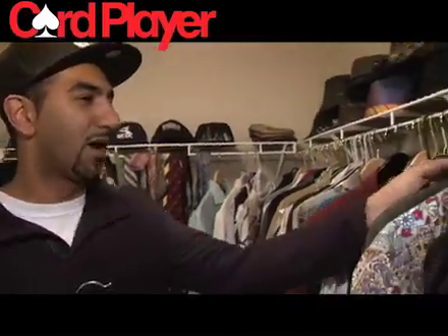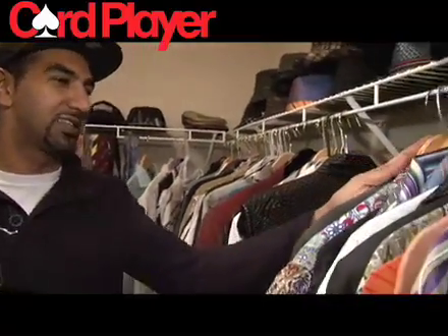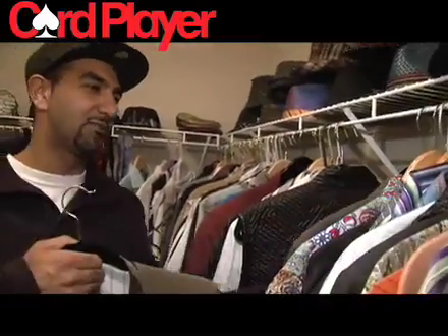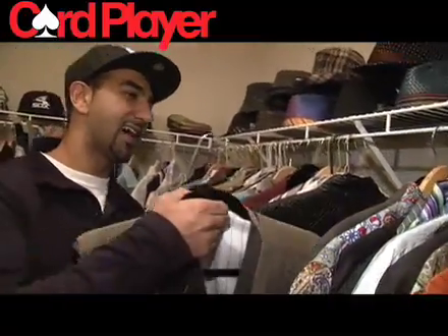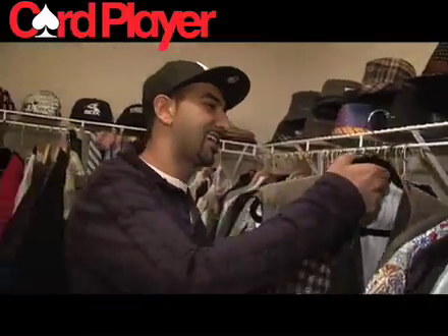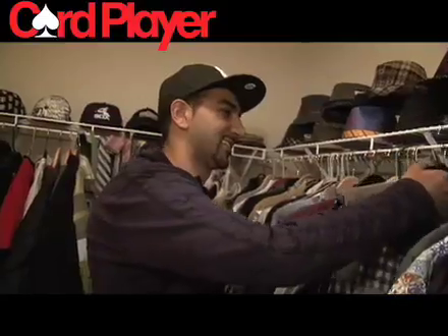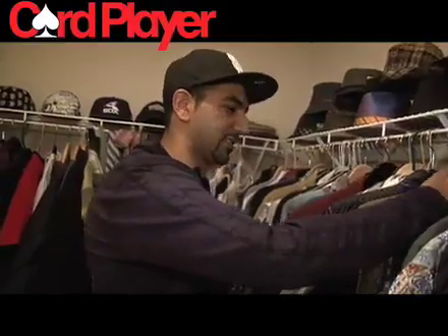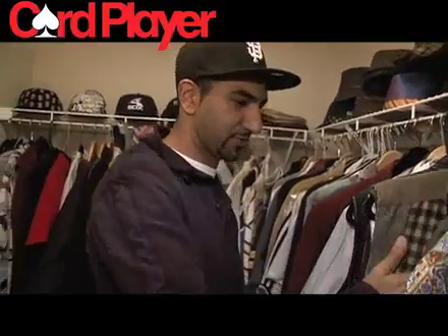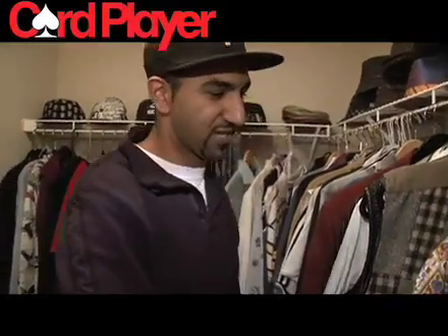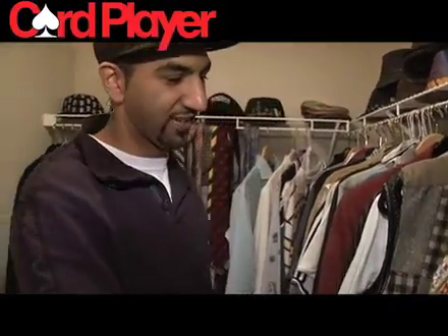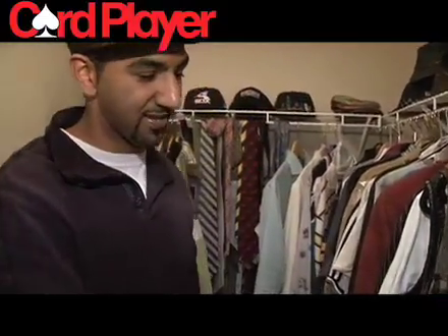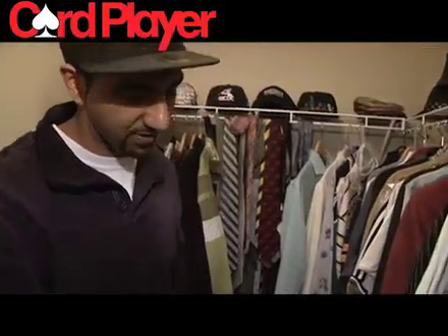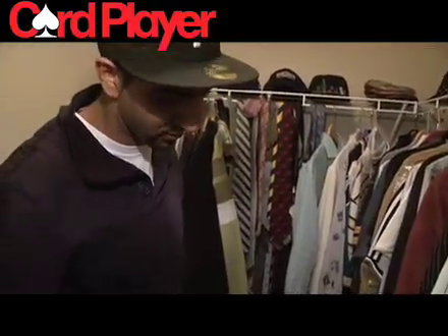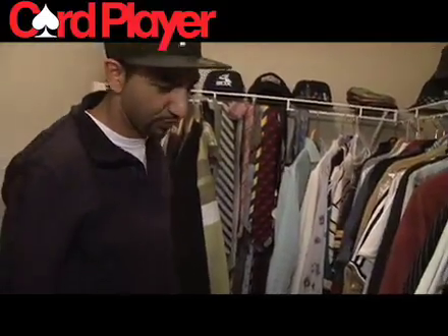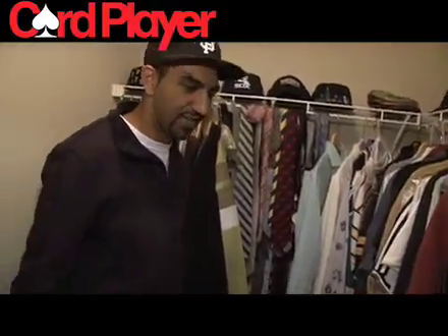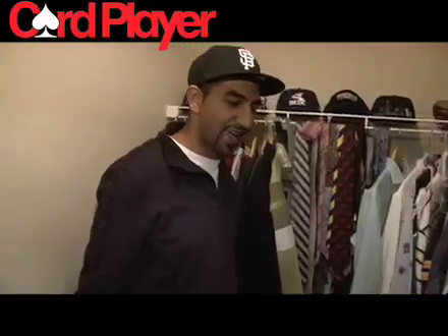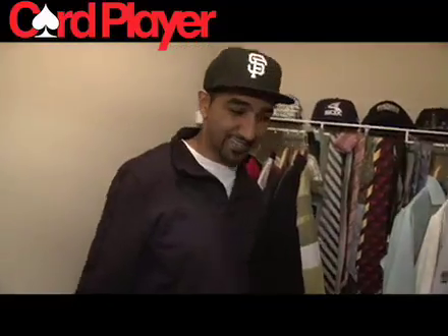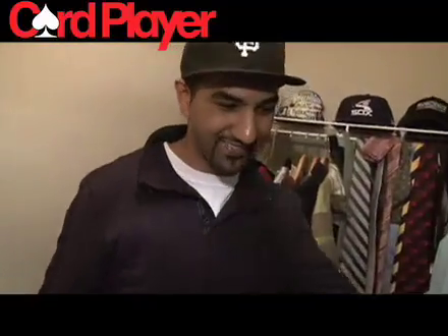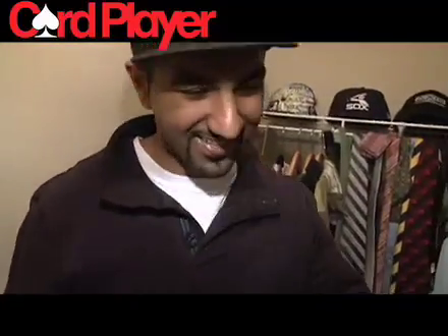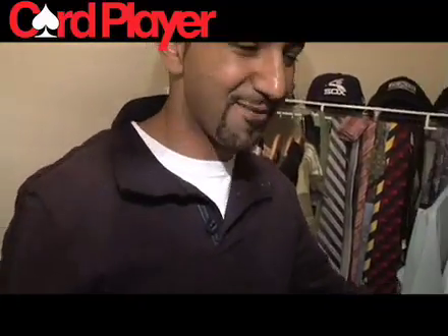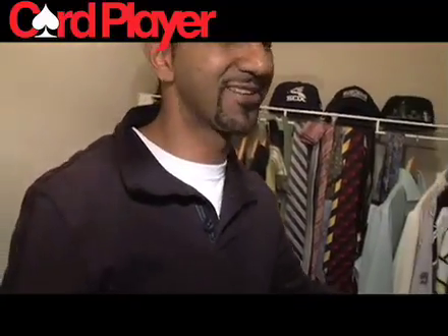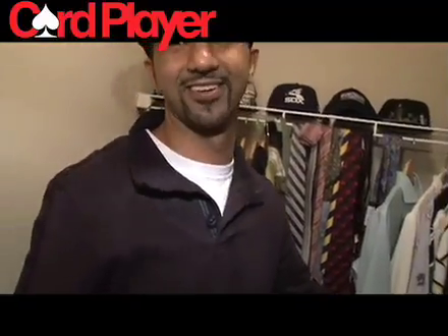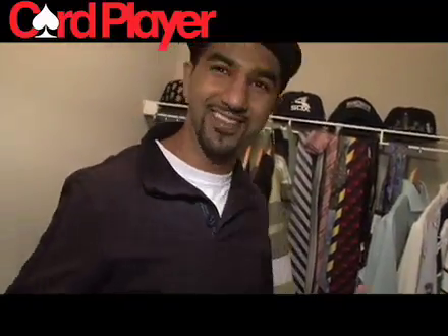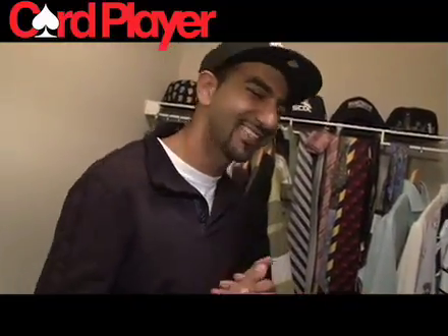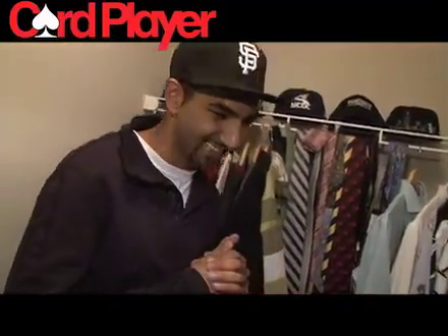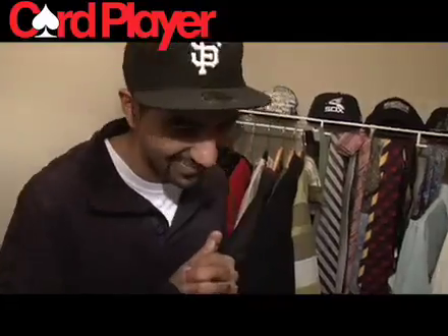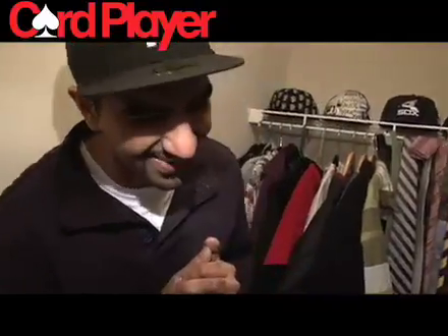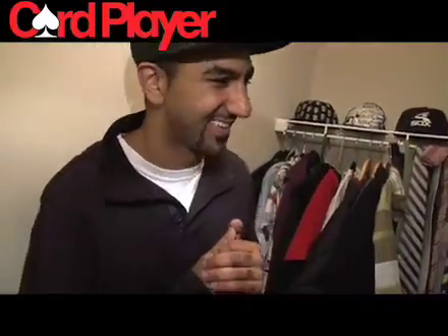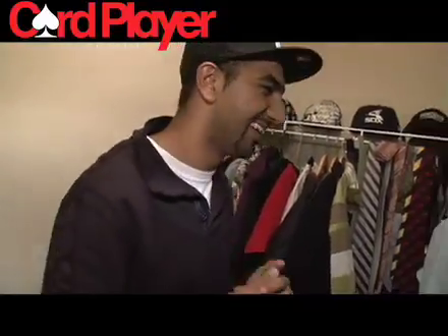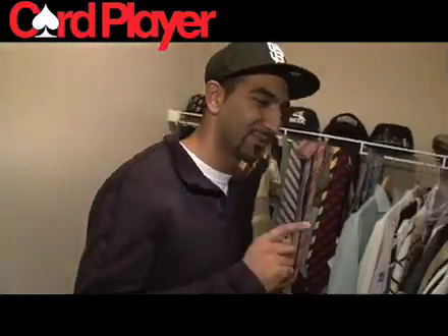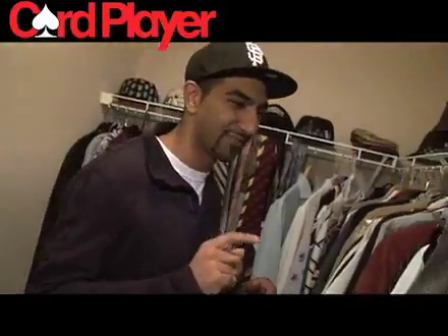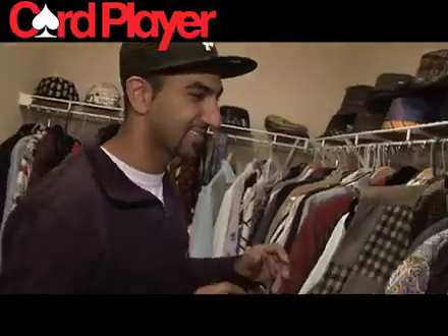My mom was cleaning out my dad's closet, giving some clothes to charity, and she asked me to go through it. I saw this vest and I was like, mama, you are not throwing this out — that is sick. It's like something out of the seventies, and that's one of my favorite vests.